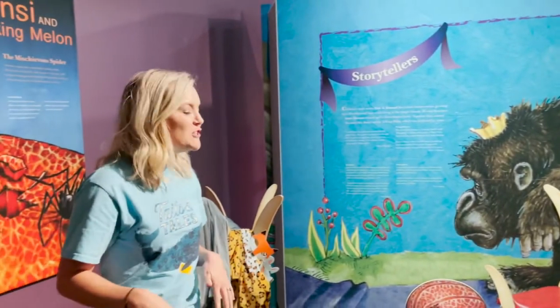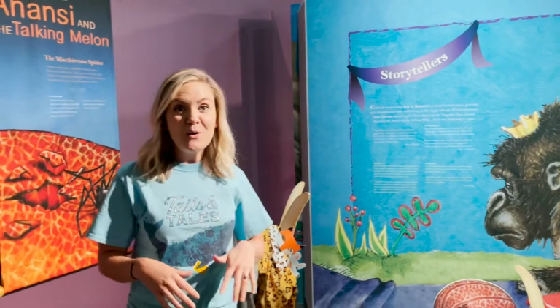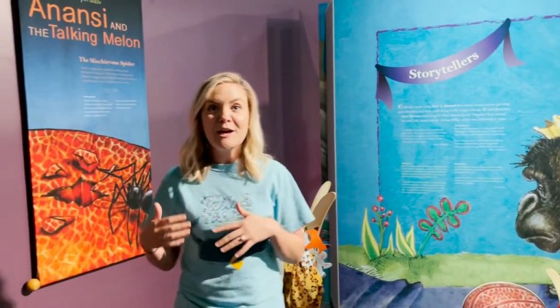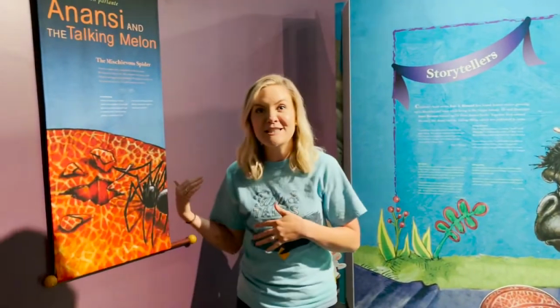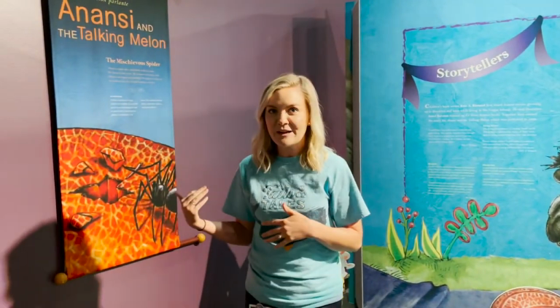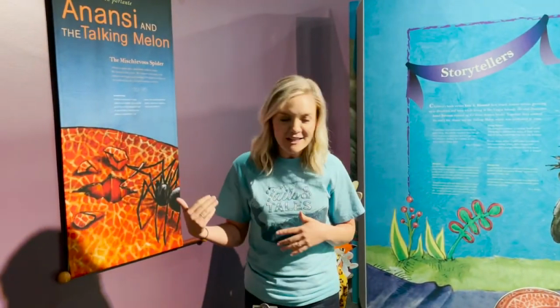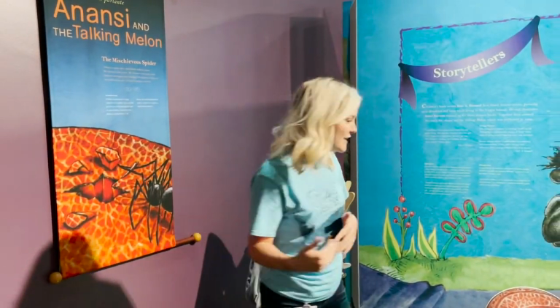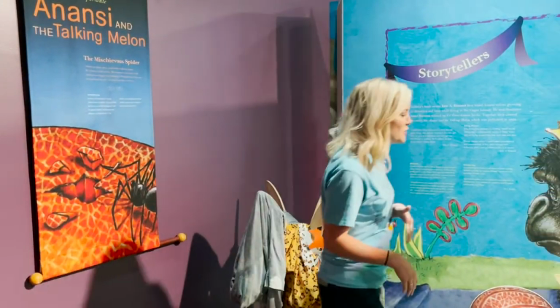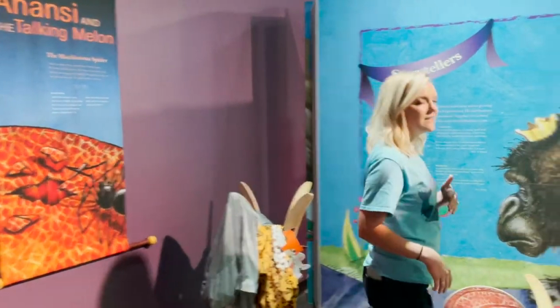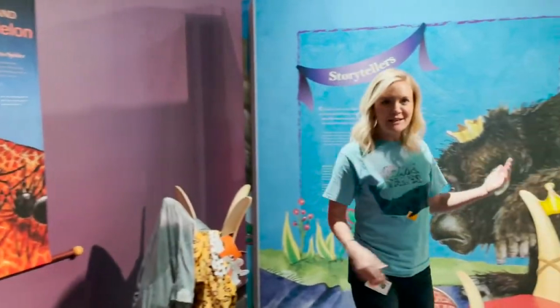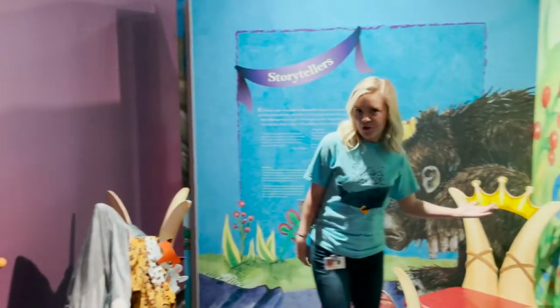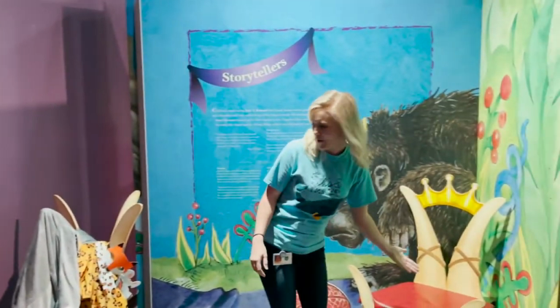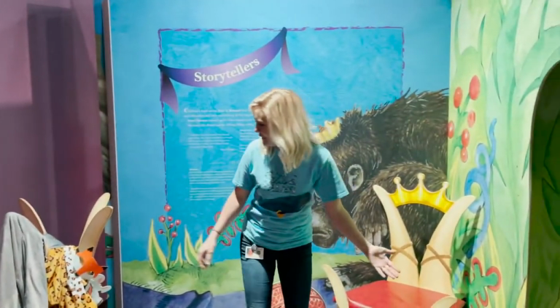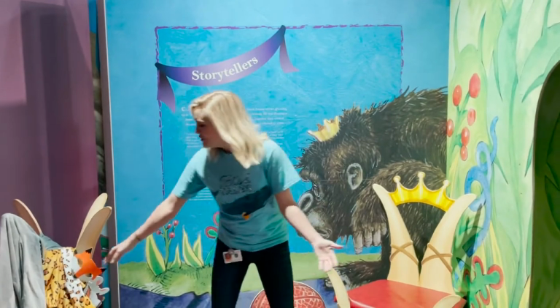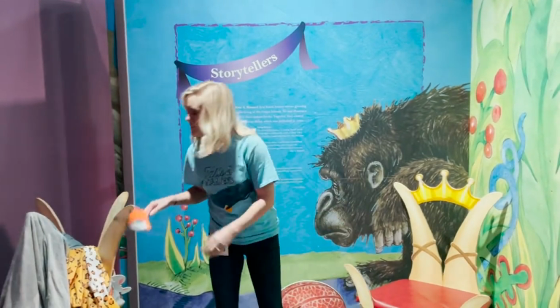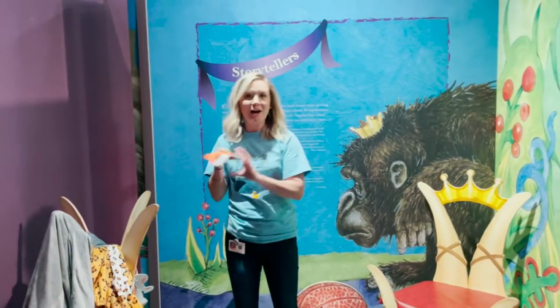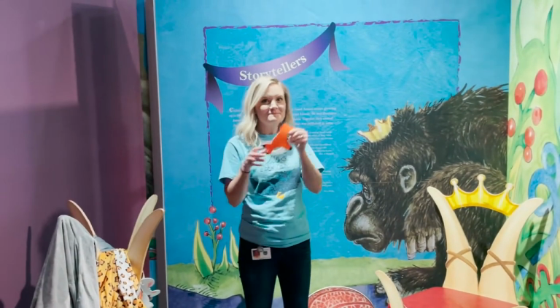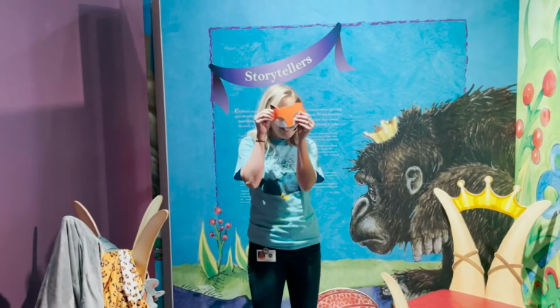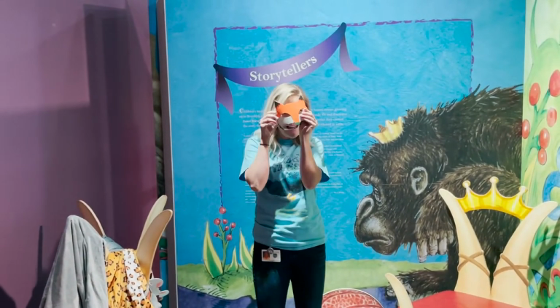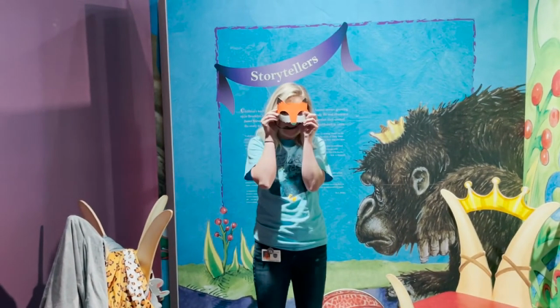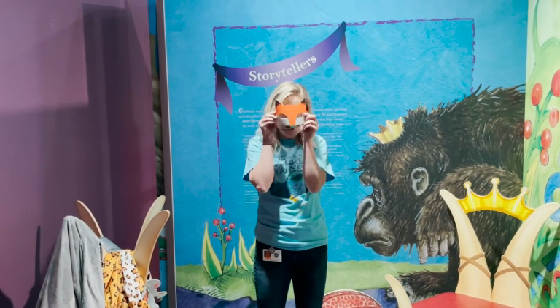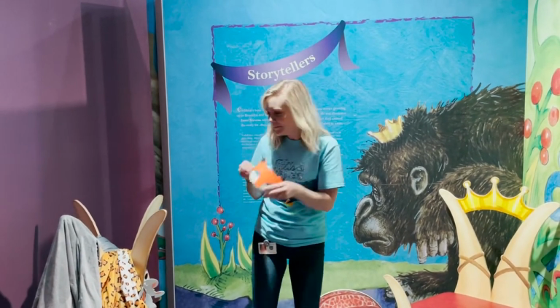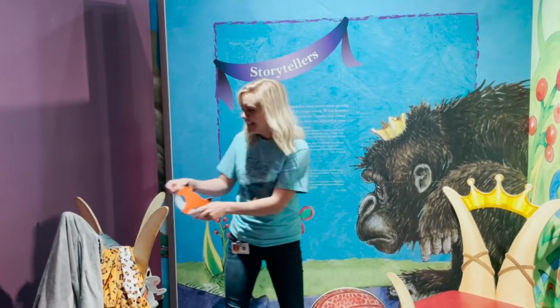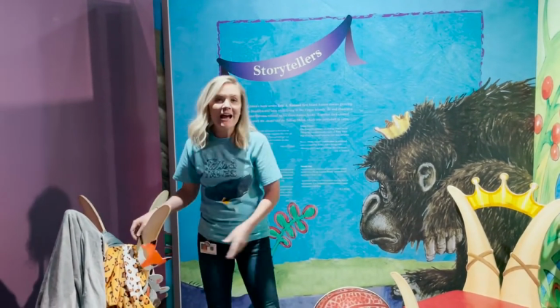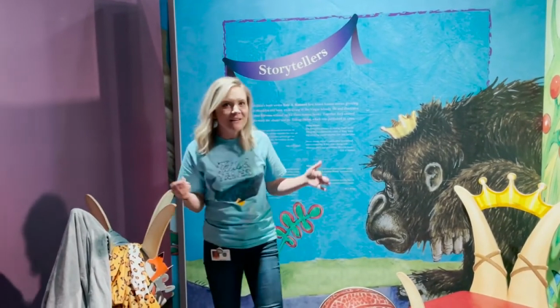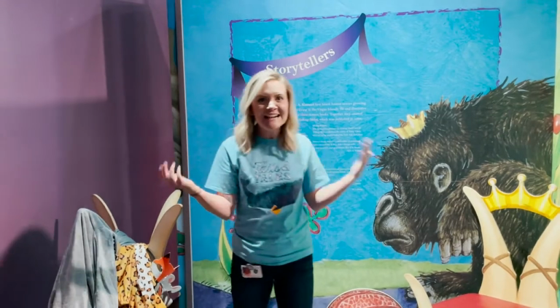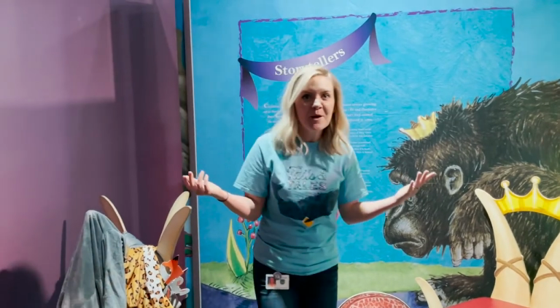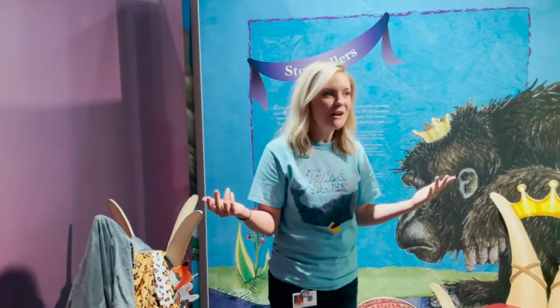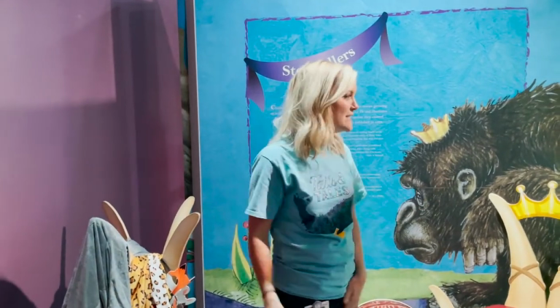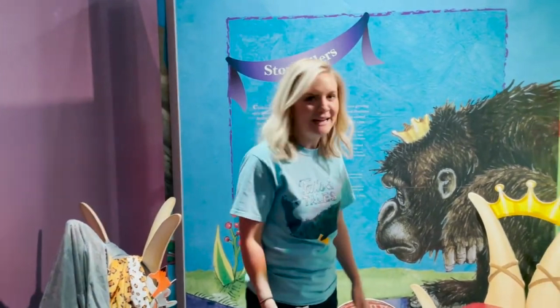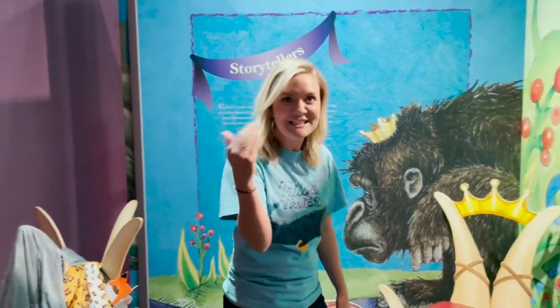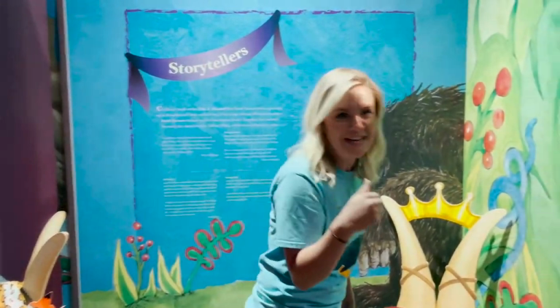So you can come see the story of Anansi, you can sit on the throne, you can put on a mask and a costume, and have some fun acting out part of the Anansi story.